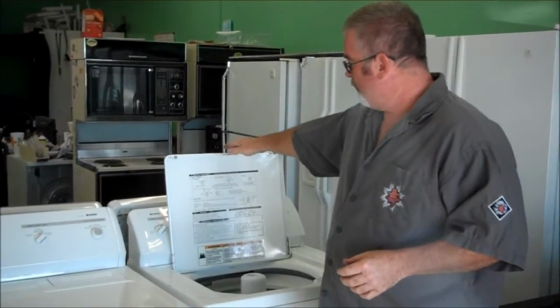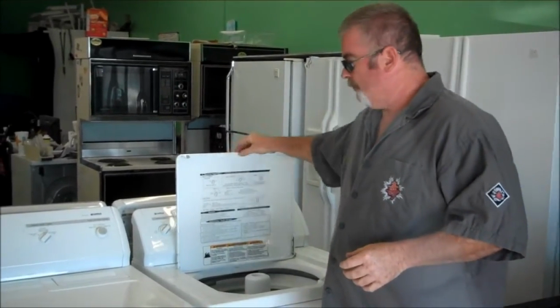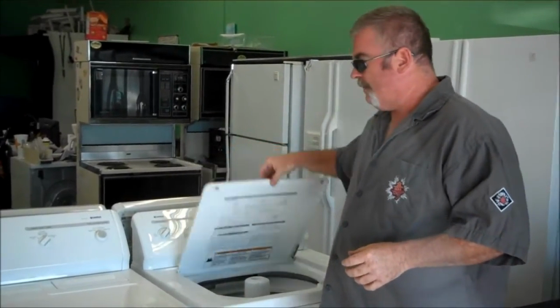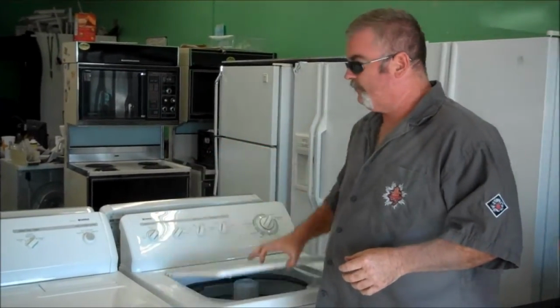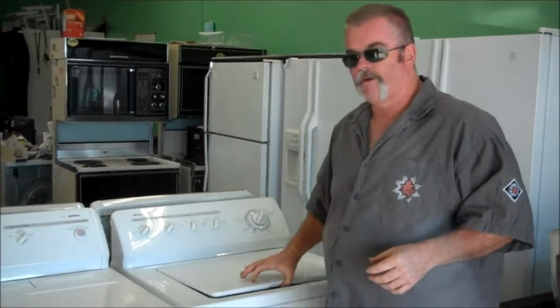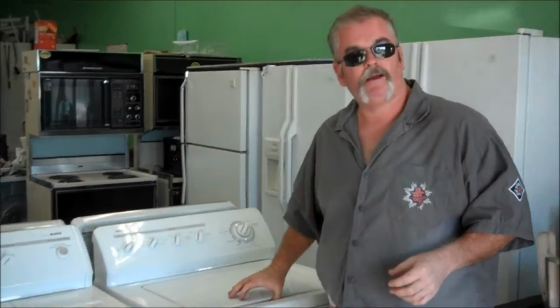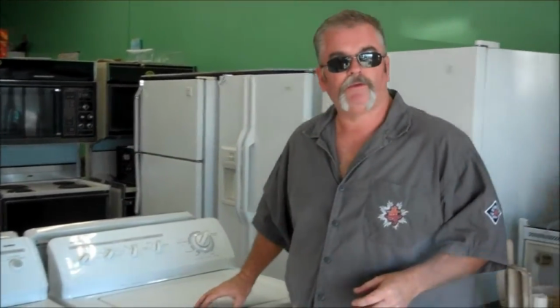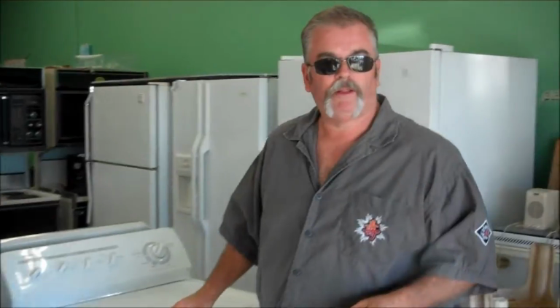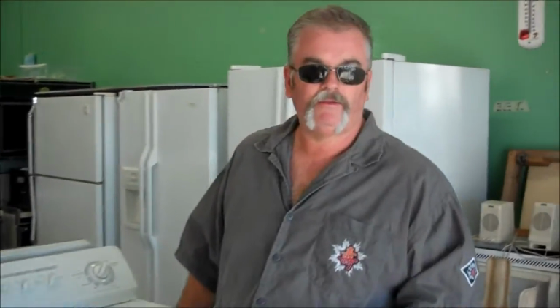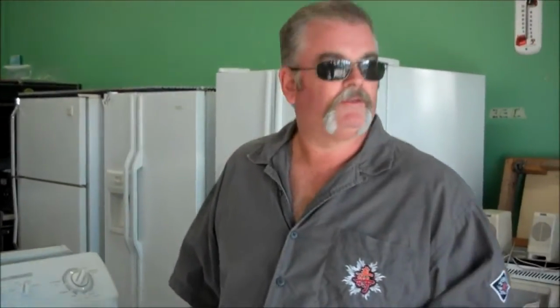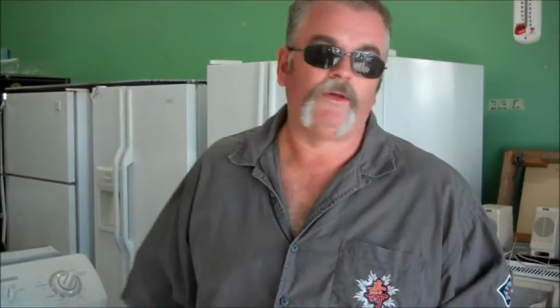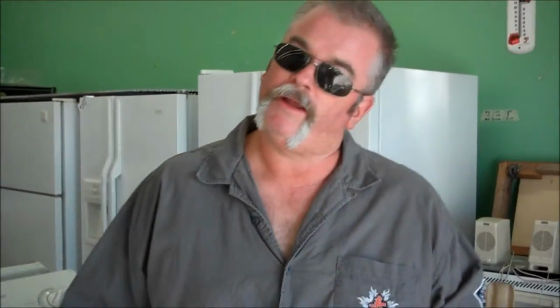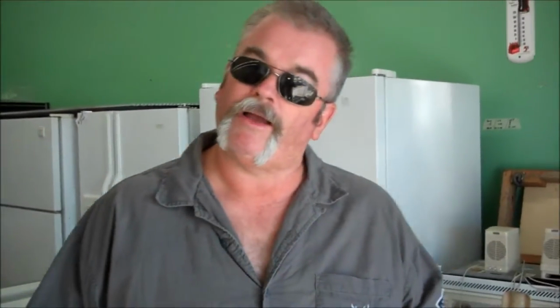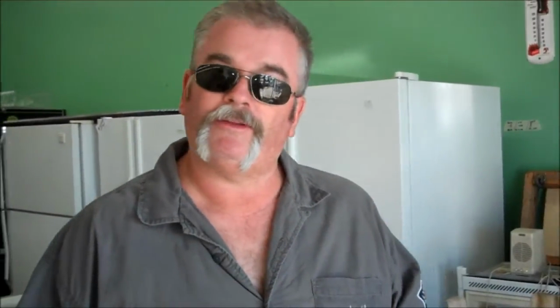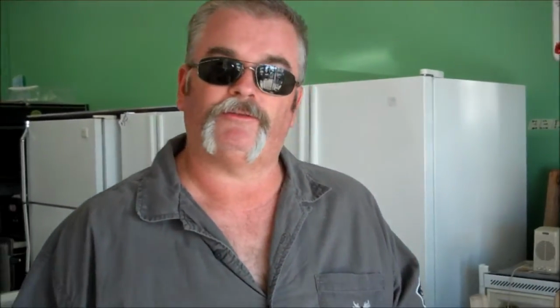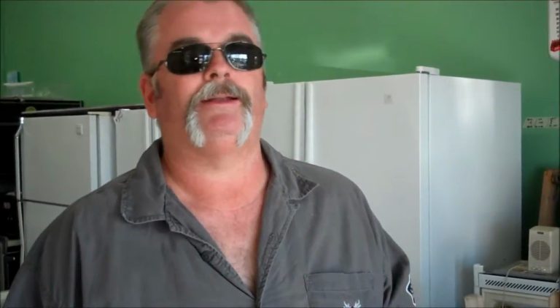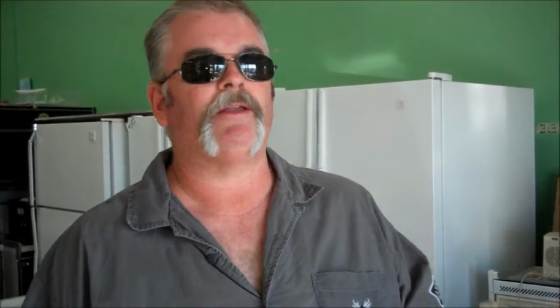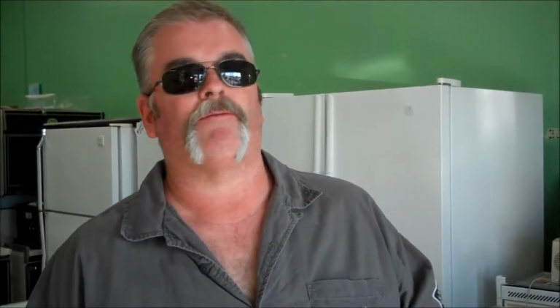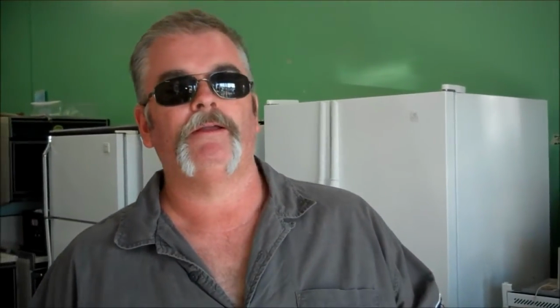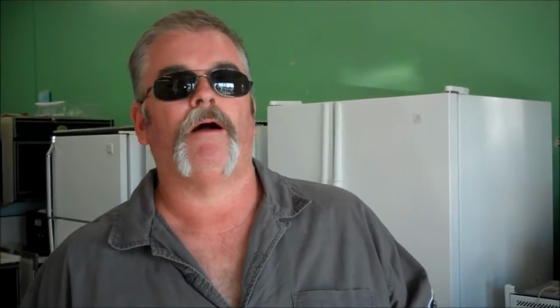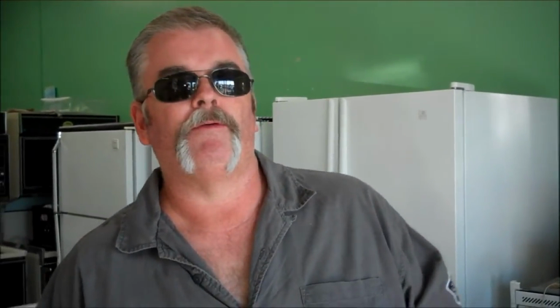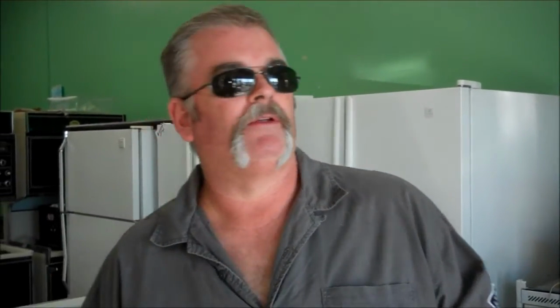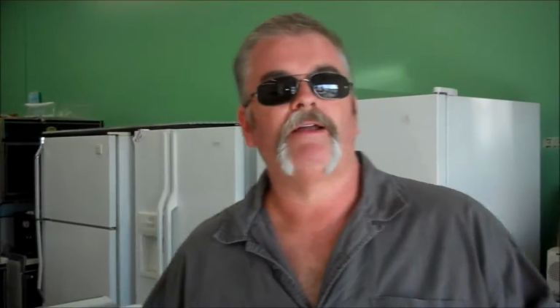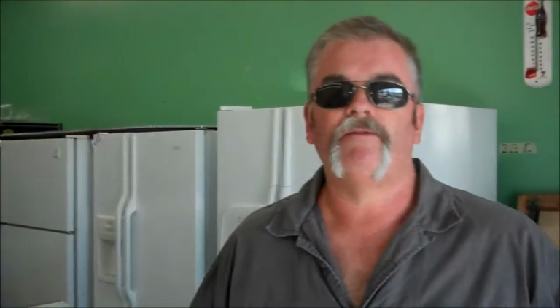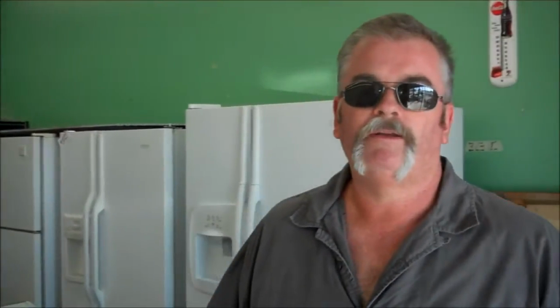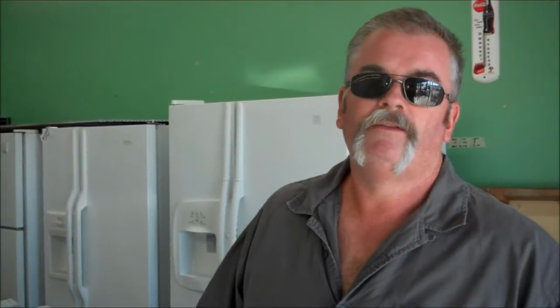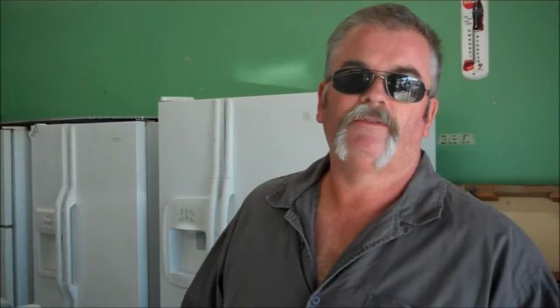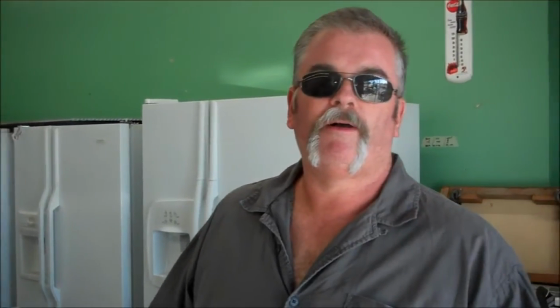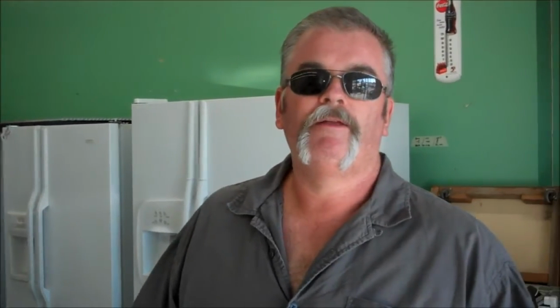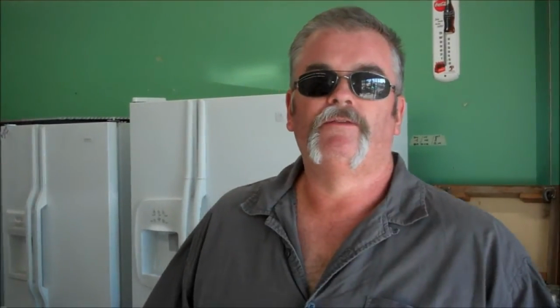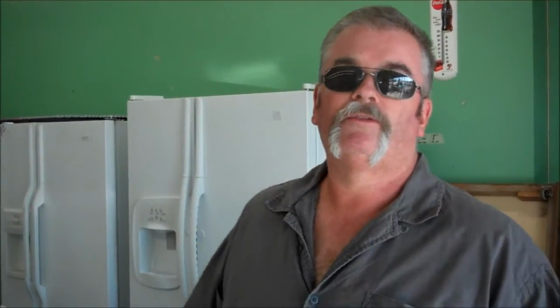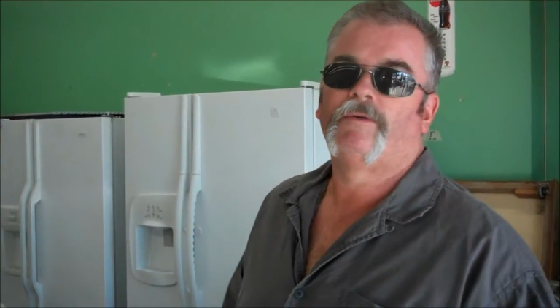We have these here right now at US Appliance — 138 South State Street in Hemet, California. Our phone number is 951-765-0010. Thanks for listening.